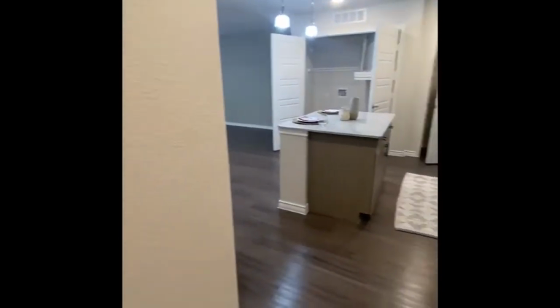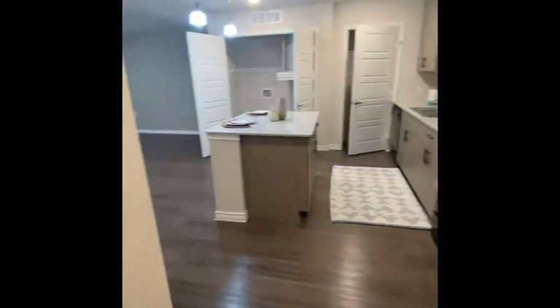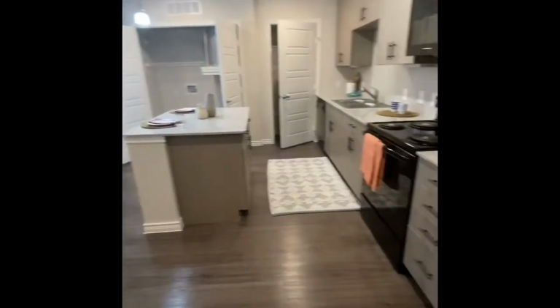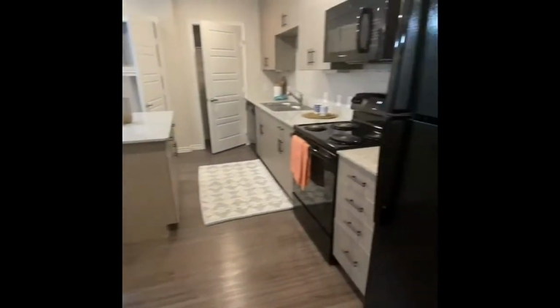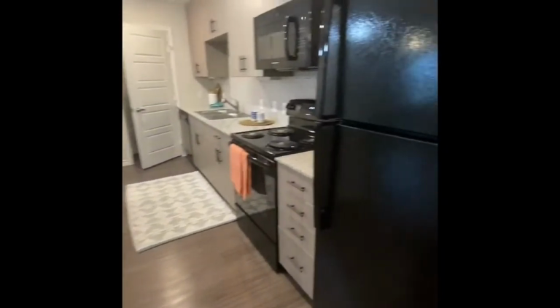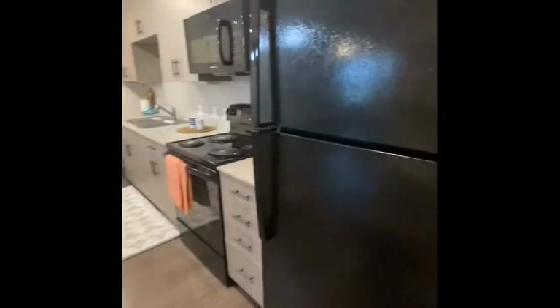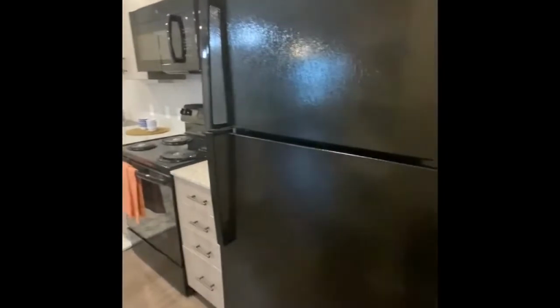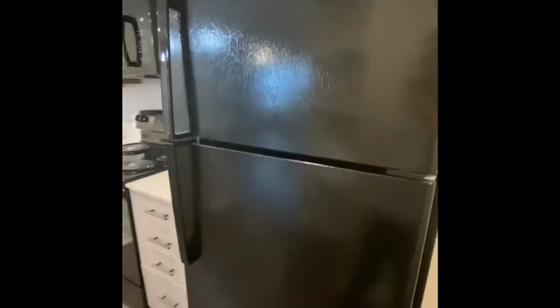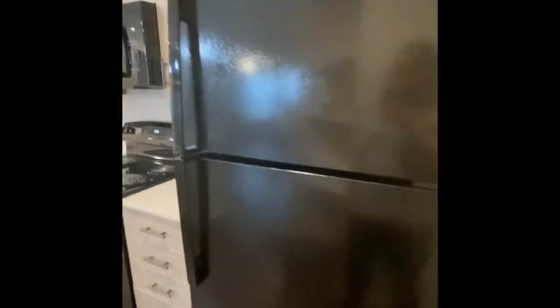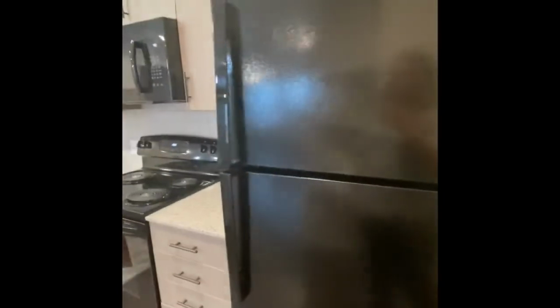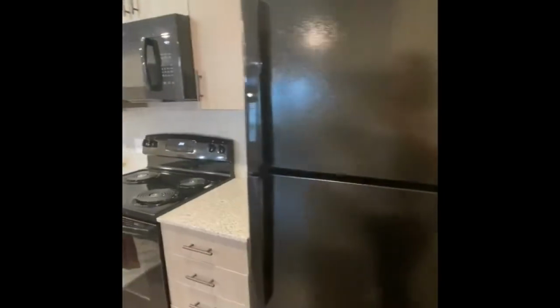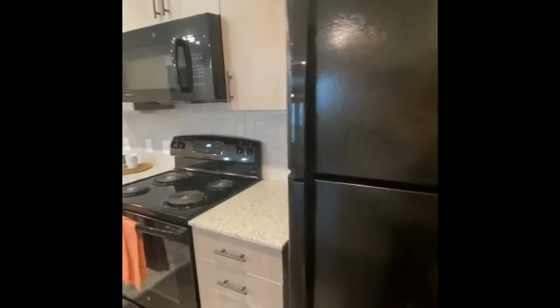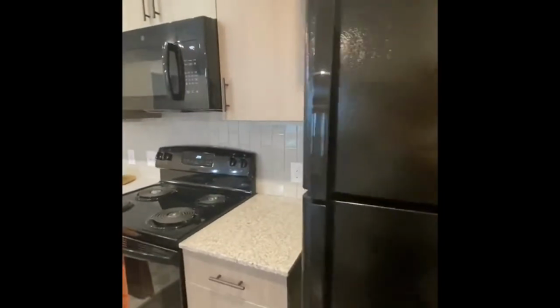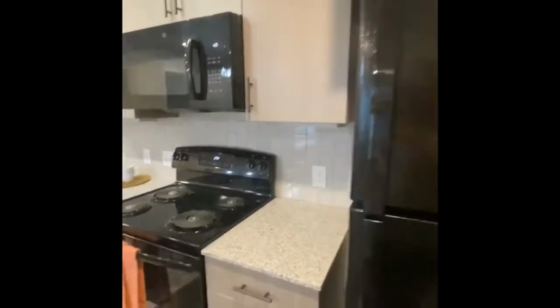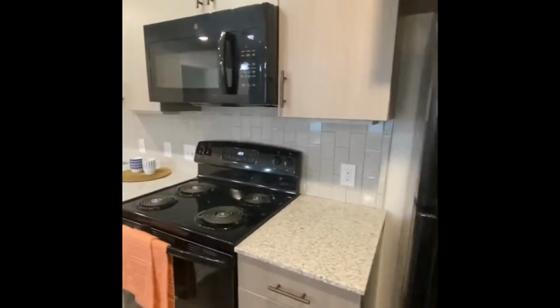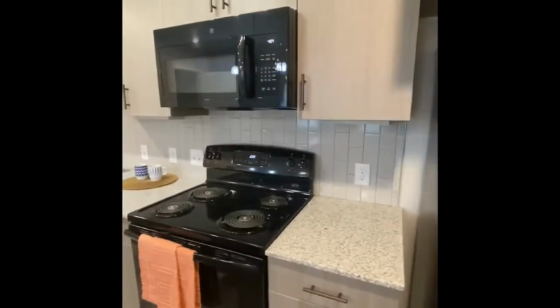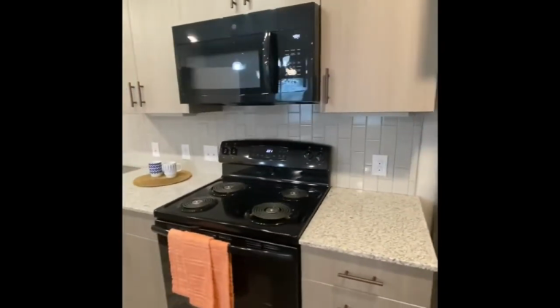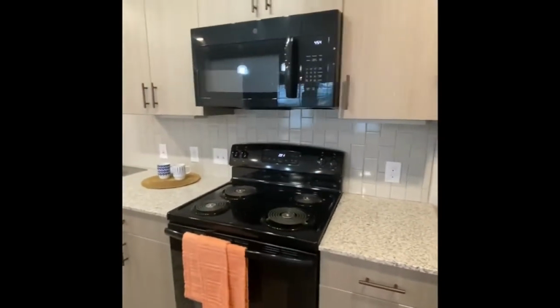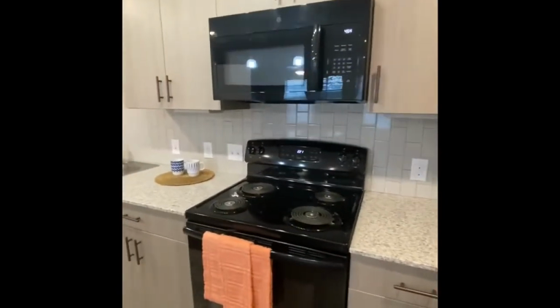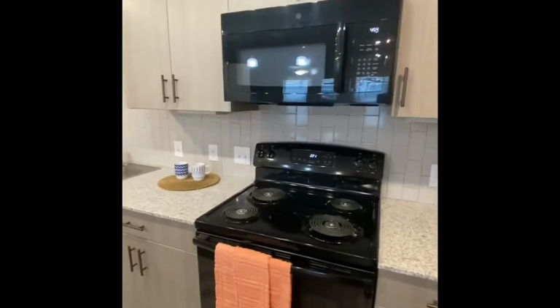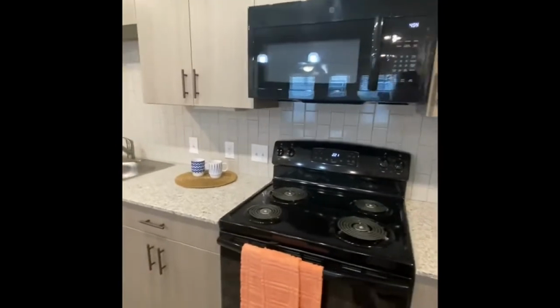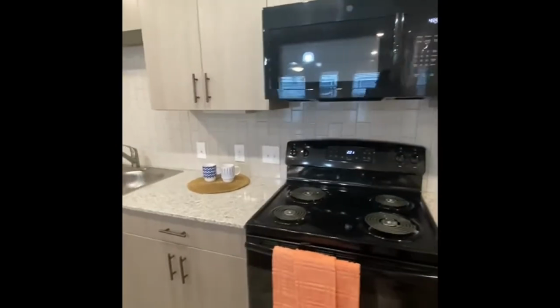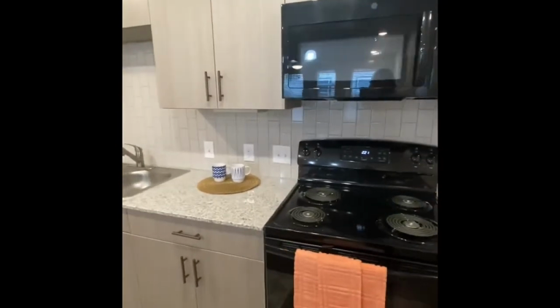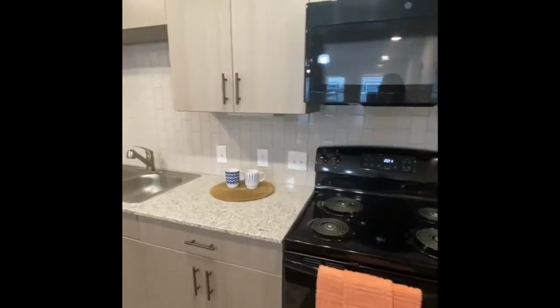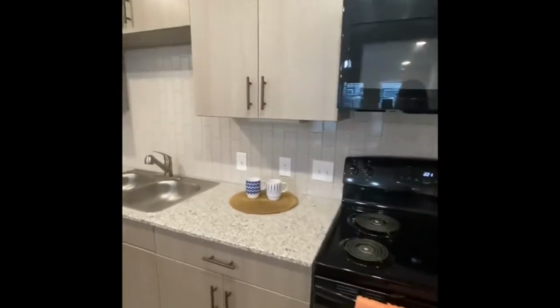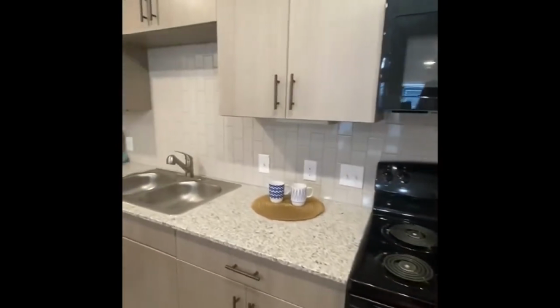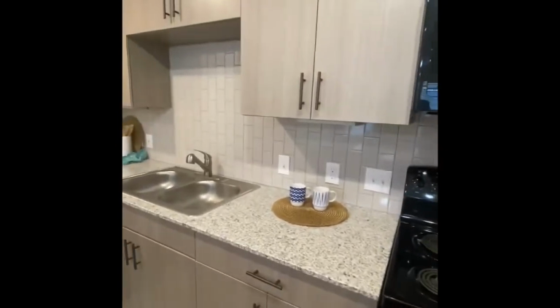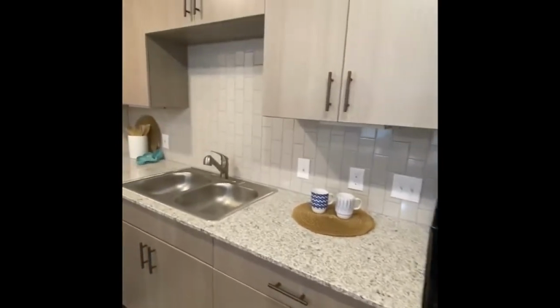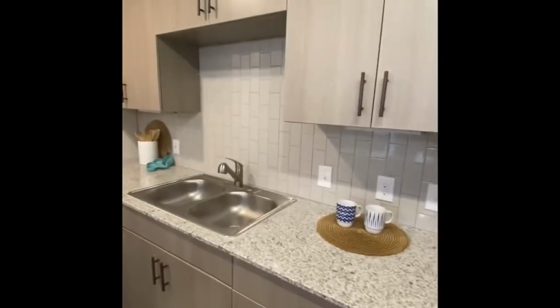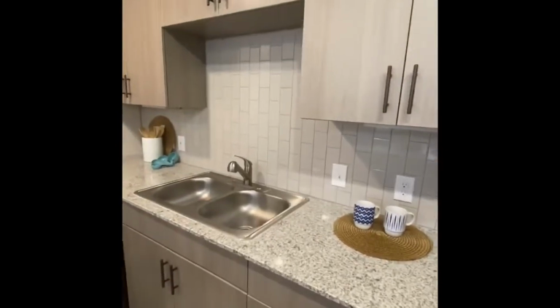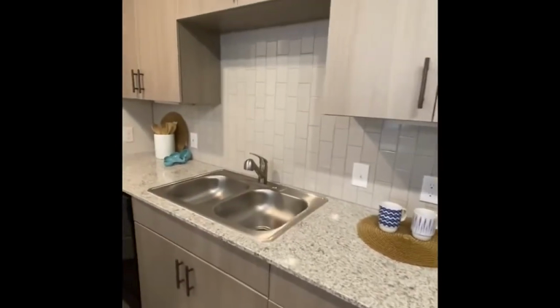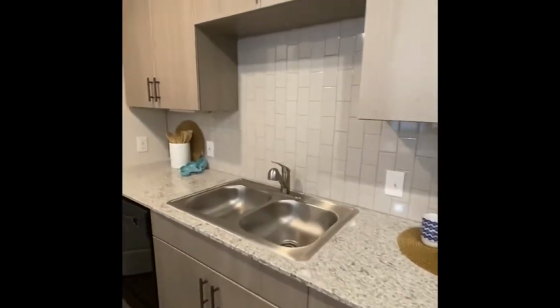Now we're looking at the beautiful kitchen with the black Energy Star appliances. Every unit comes with a refrigerator that includes an ice maker, a microwave oven, stovetop, and we can't forget about the dishwasher.